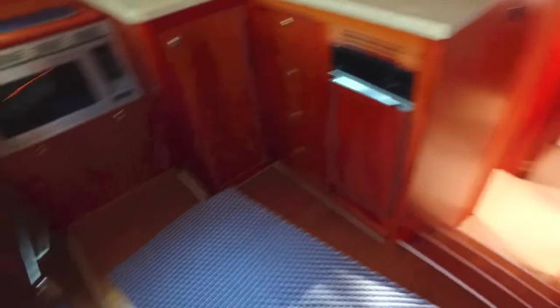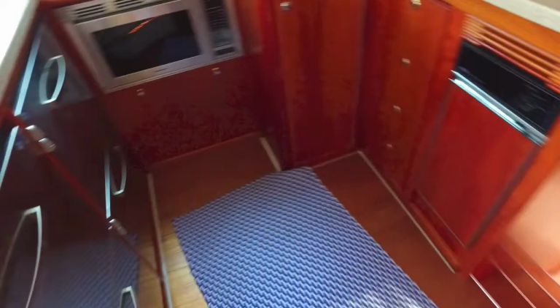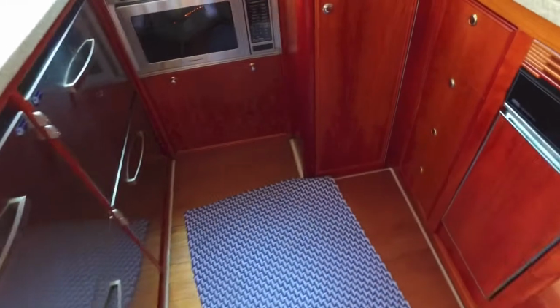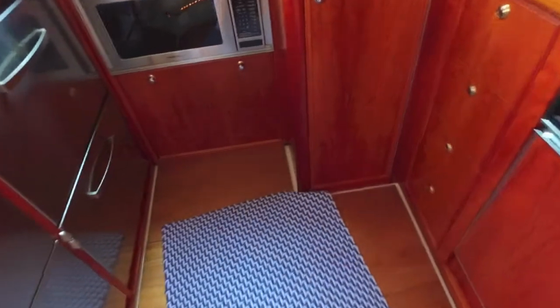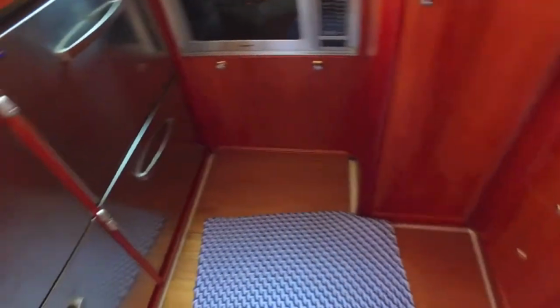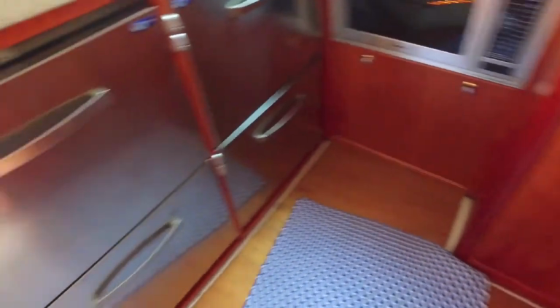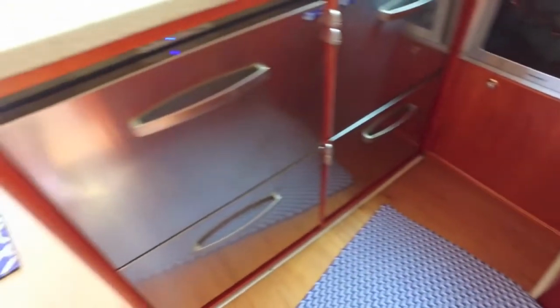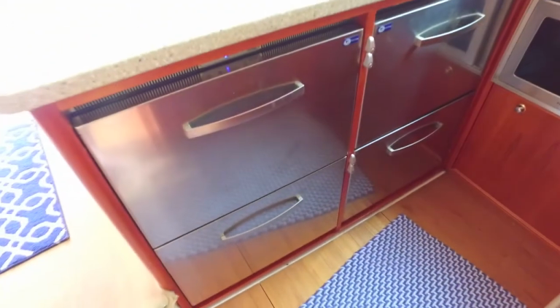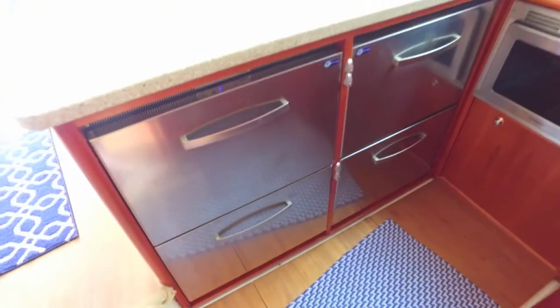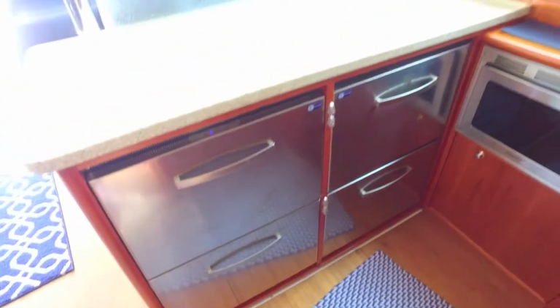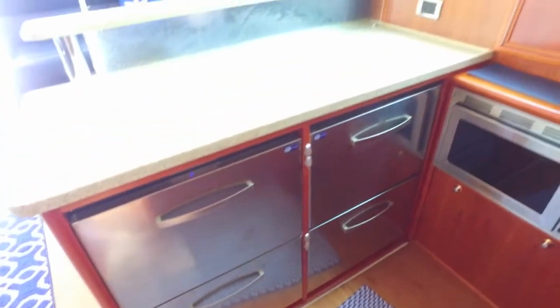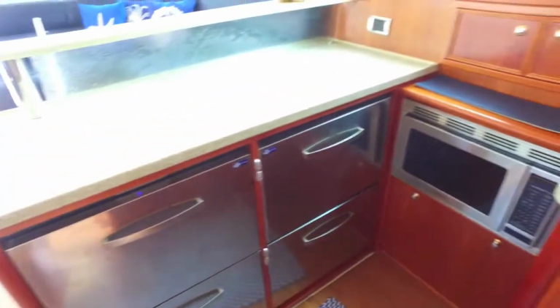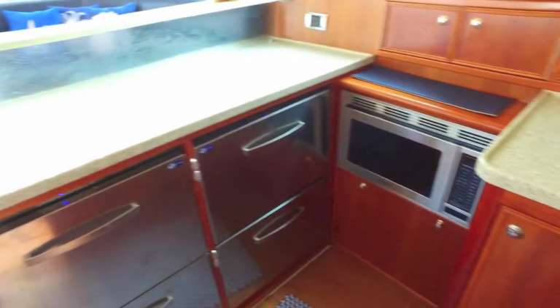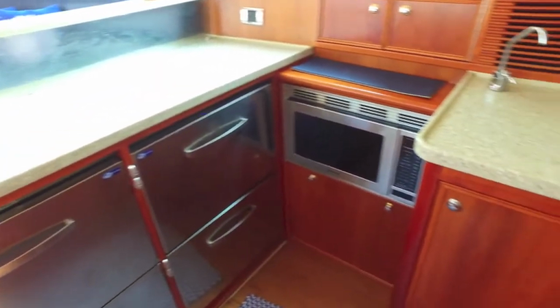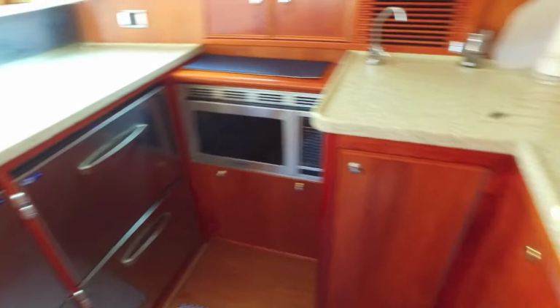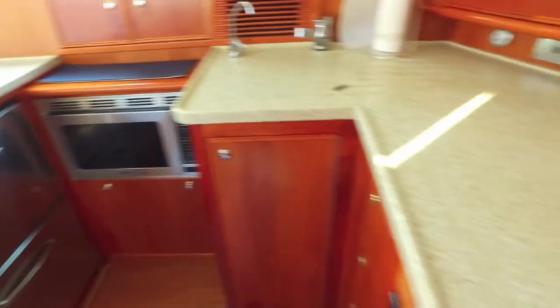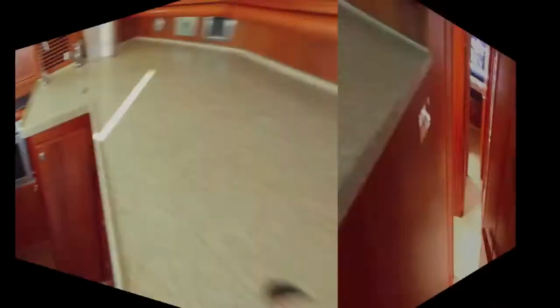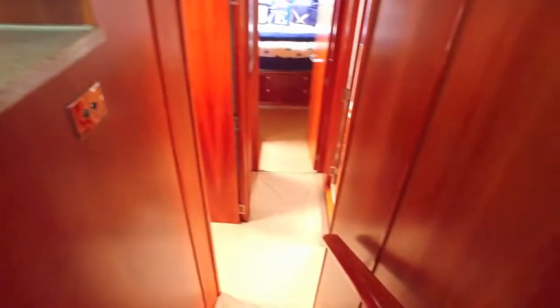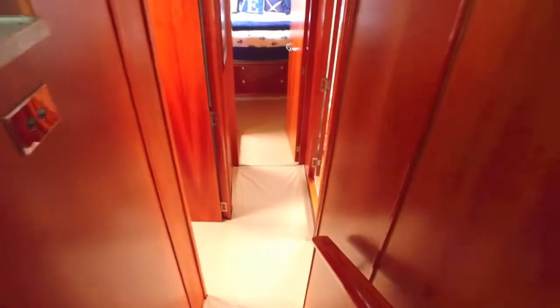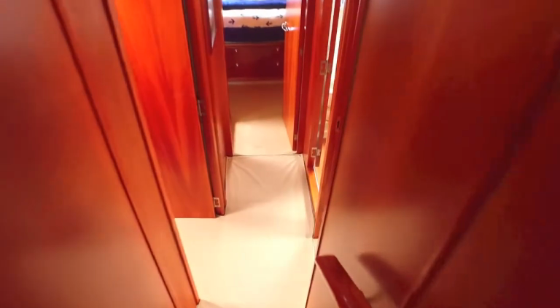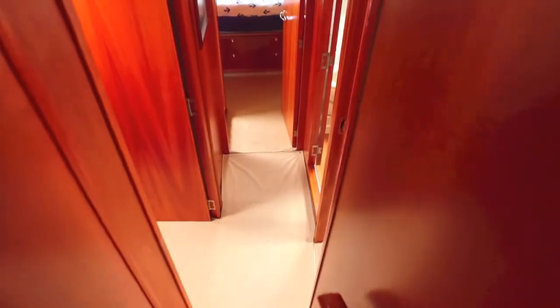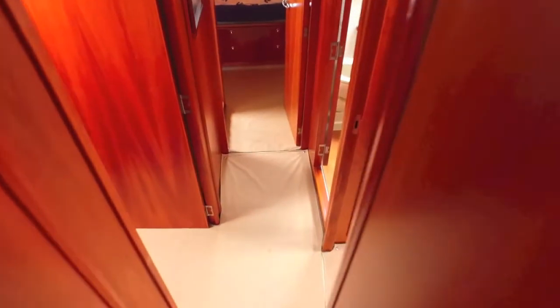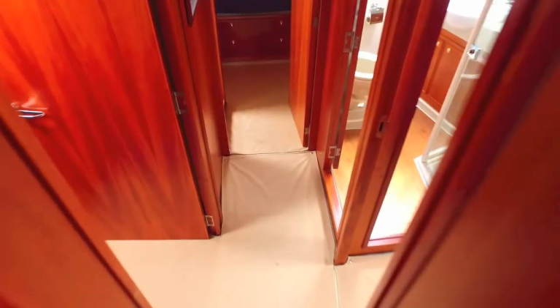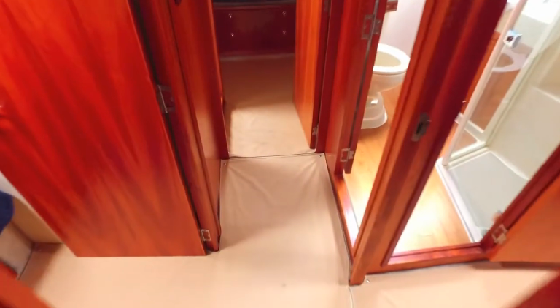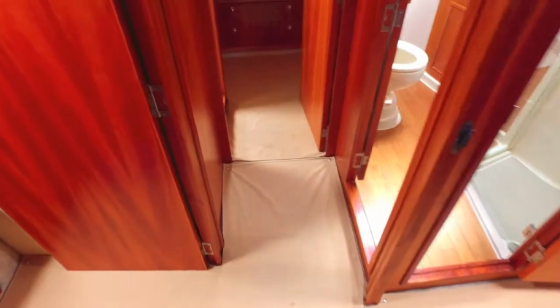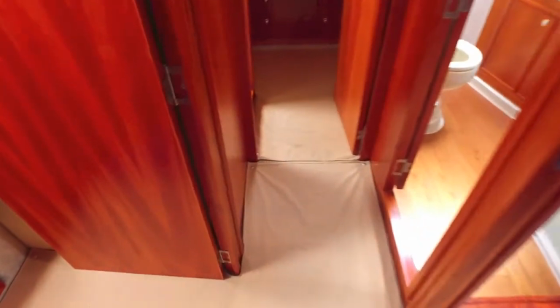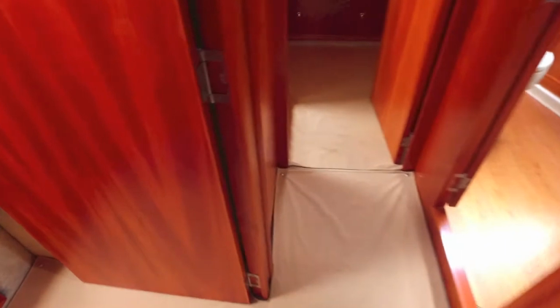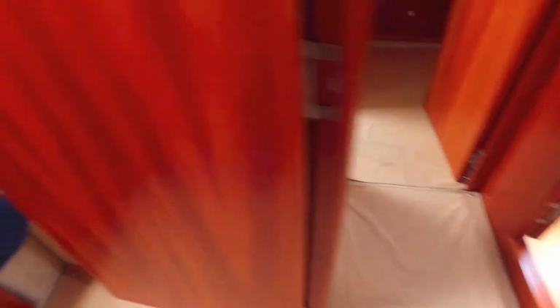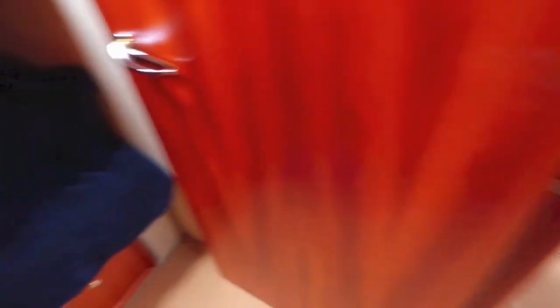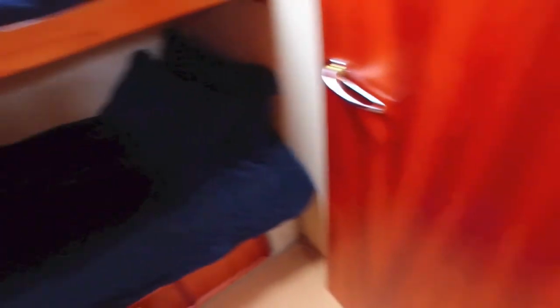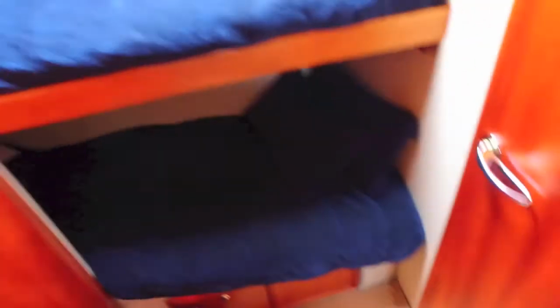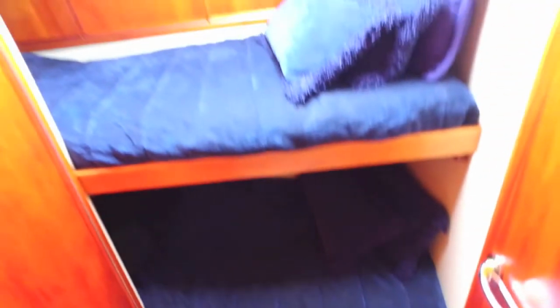Here's the galley — a big galley with a compactor, microwave, stove, and four pull-out under-the-counter refrigerator-freezers. Walking down the stairs to the staterooms, you come to your first guest stateroom.